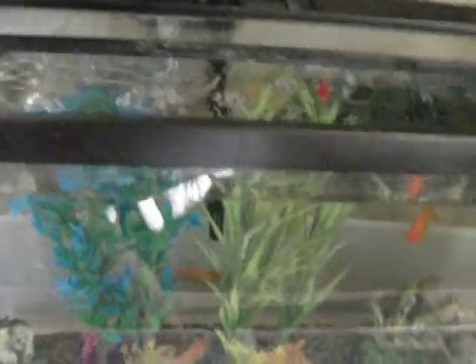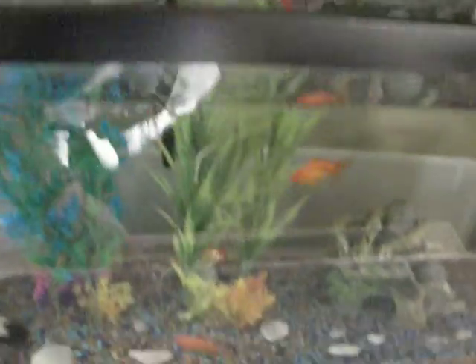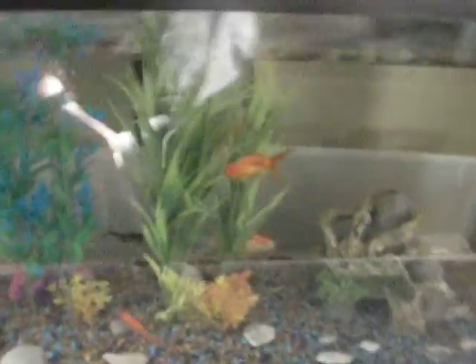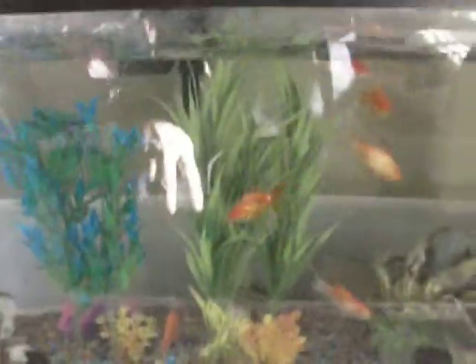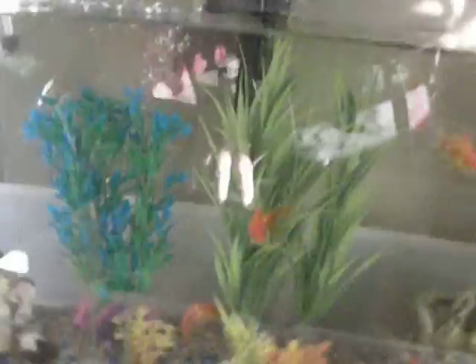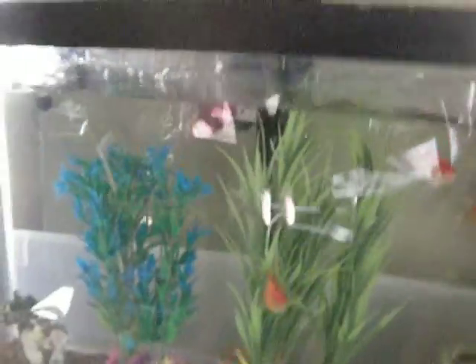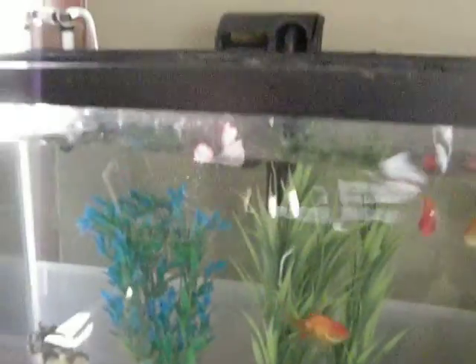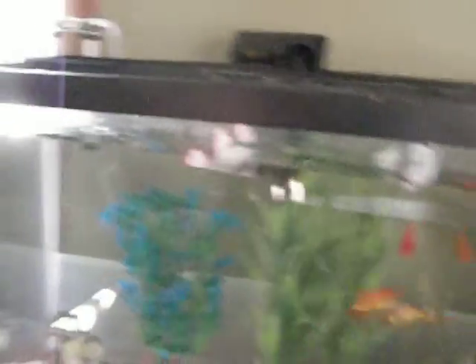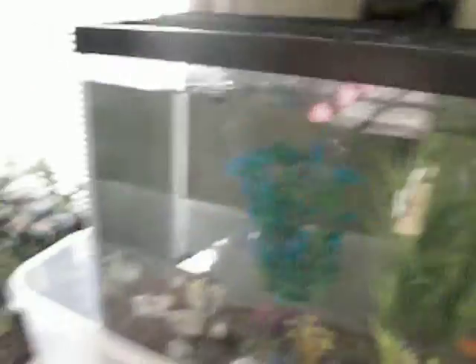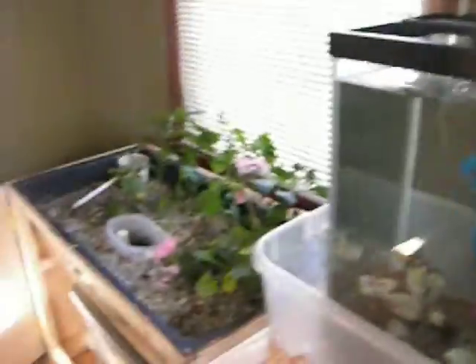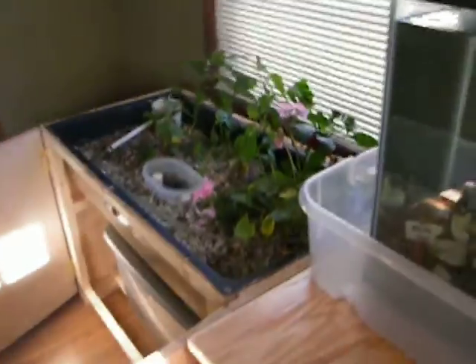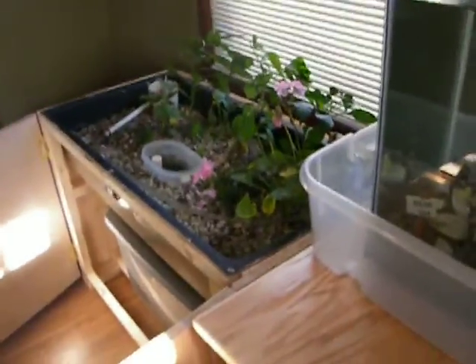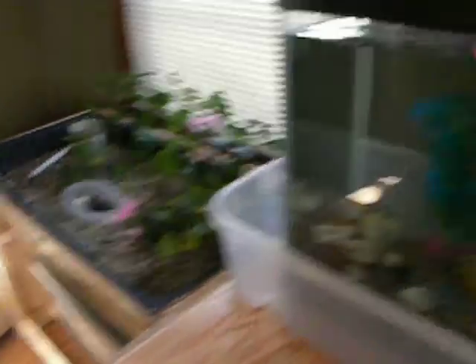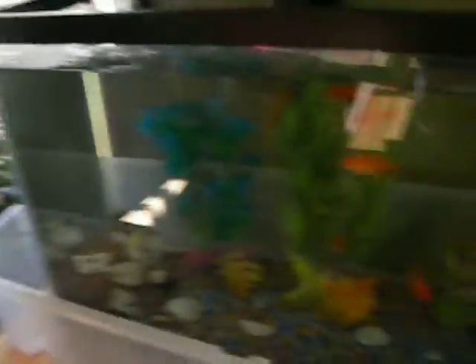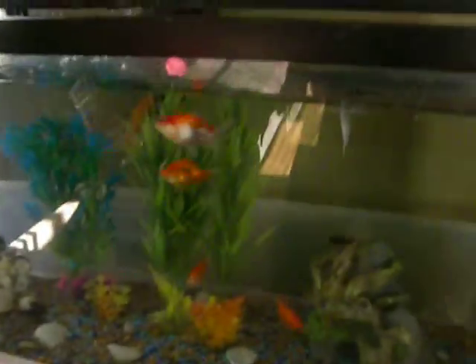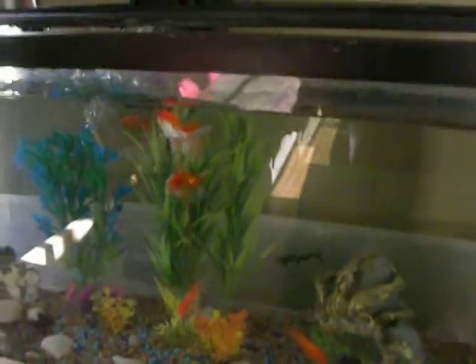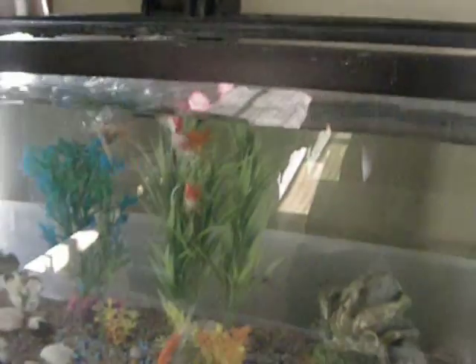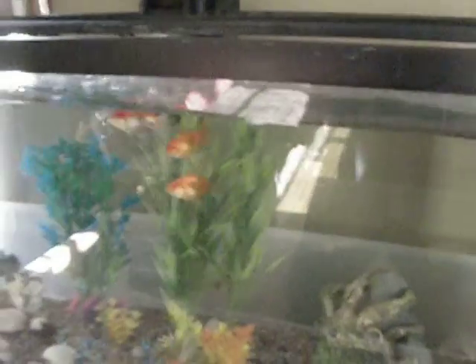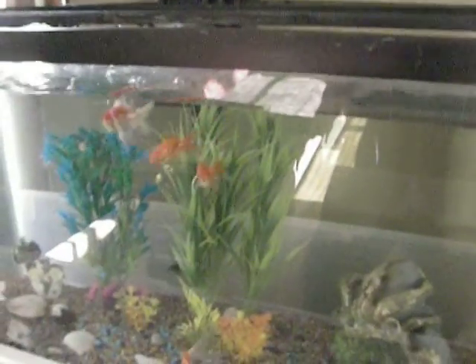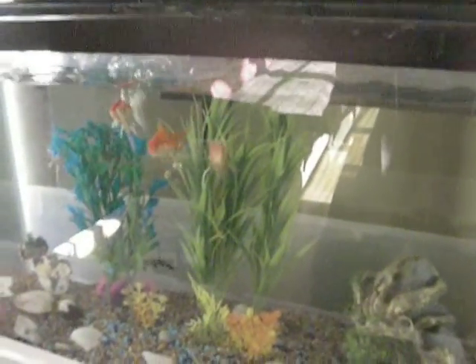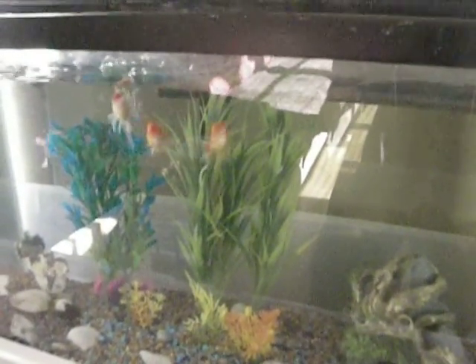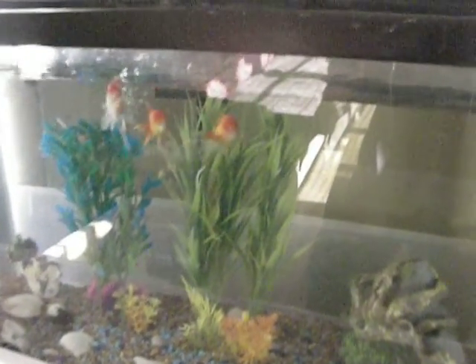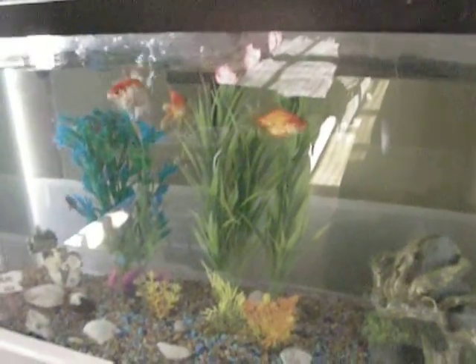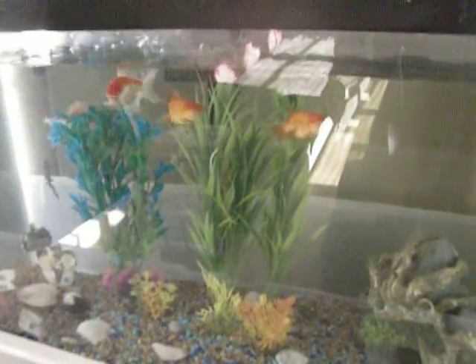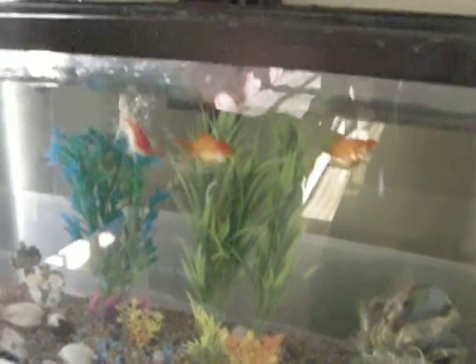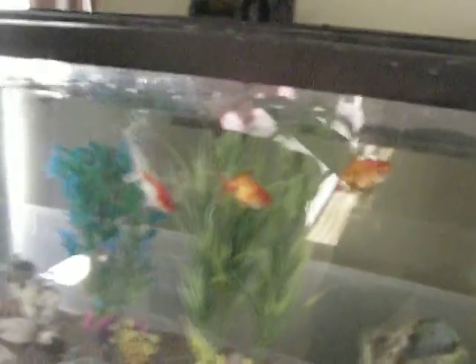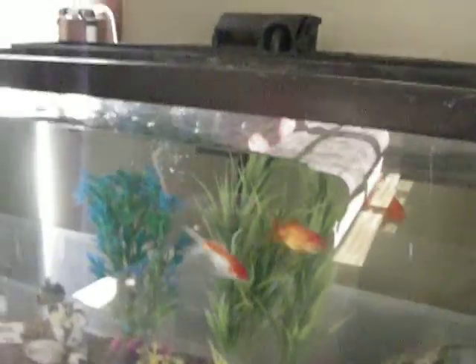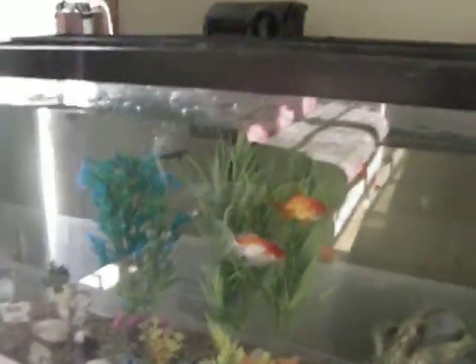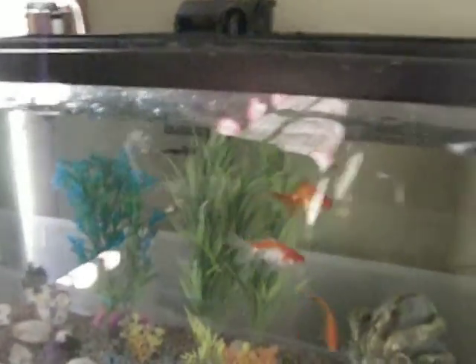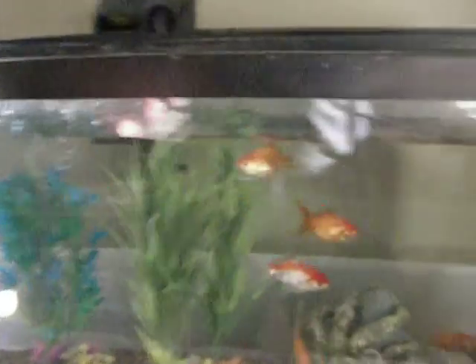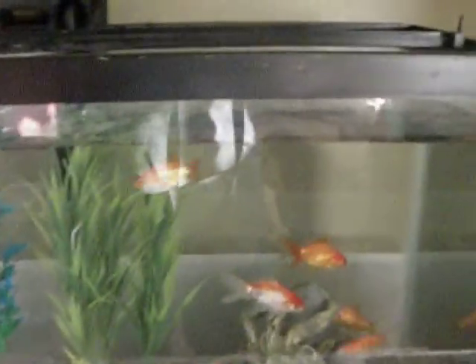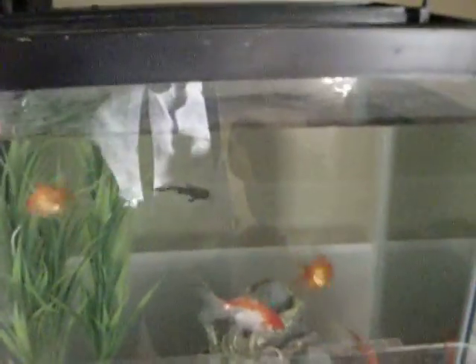And the water is almost crystal clear. I mean, I don't have that many plants, but look at how clean the water is — I have not changed this water in two months. And the fish love it. They're doing great and they look very healthy.